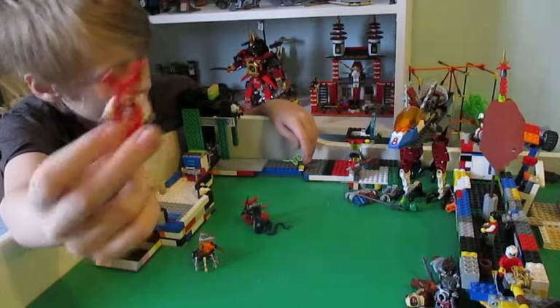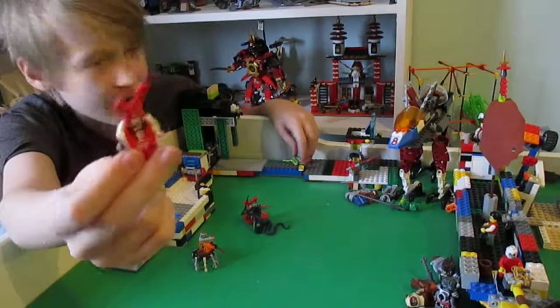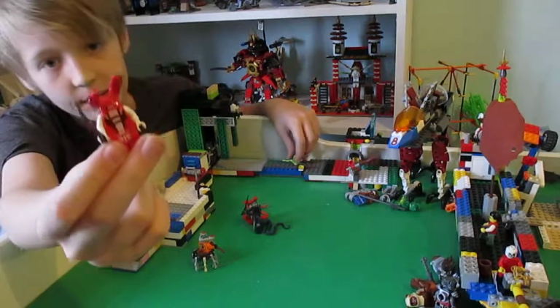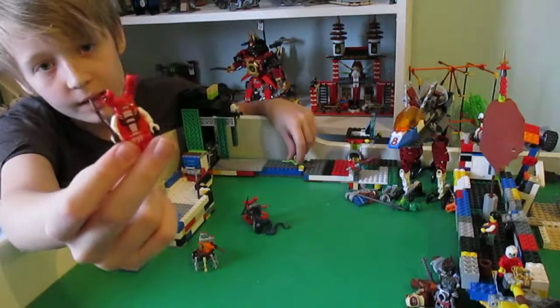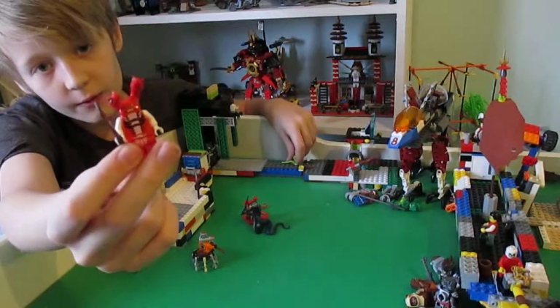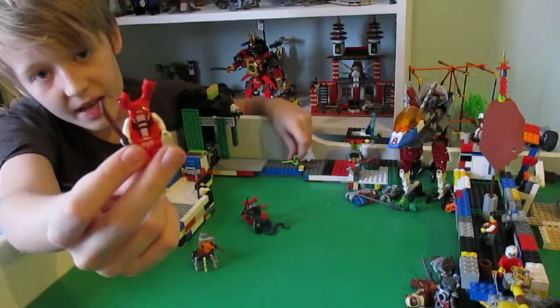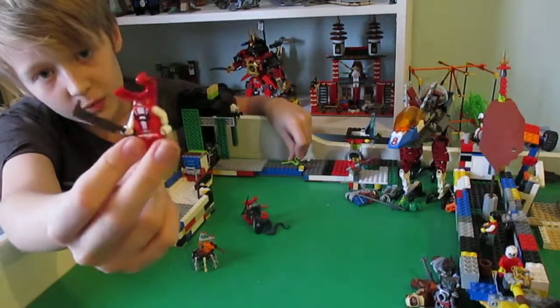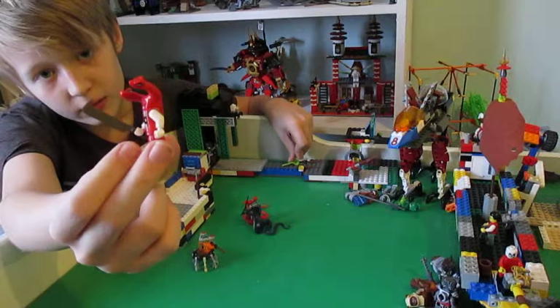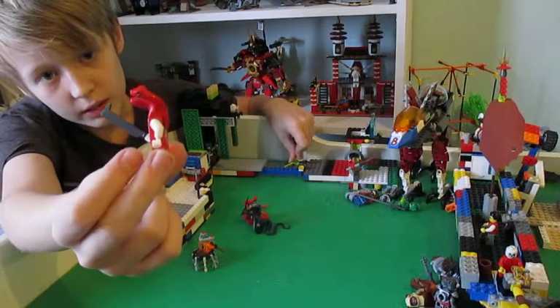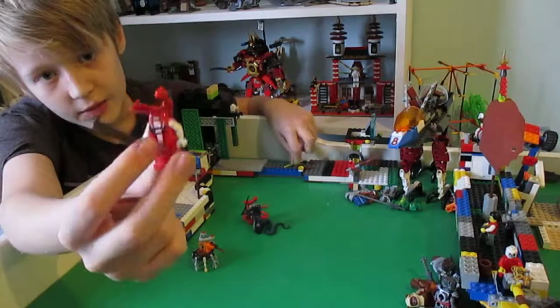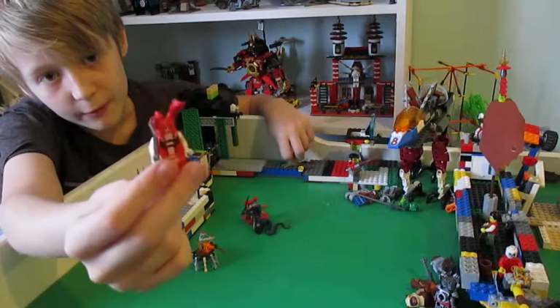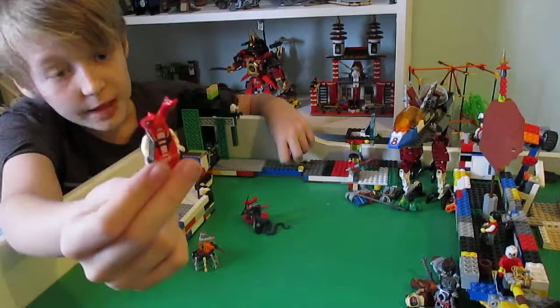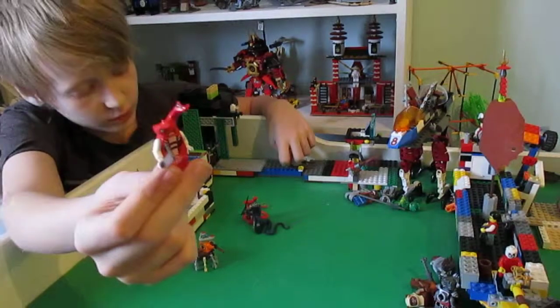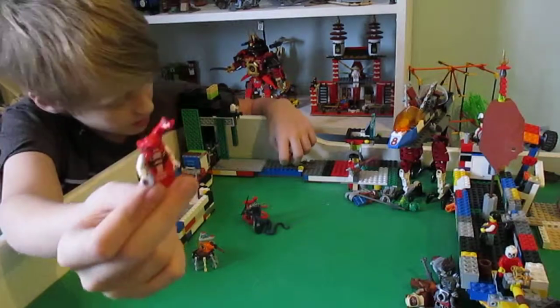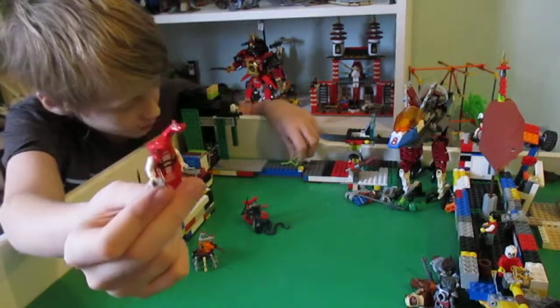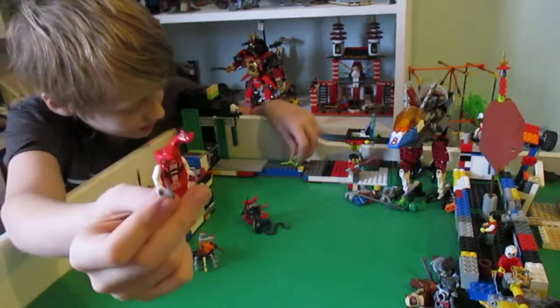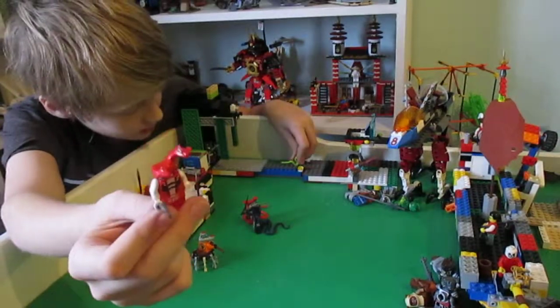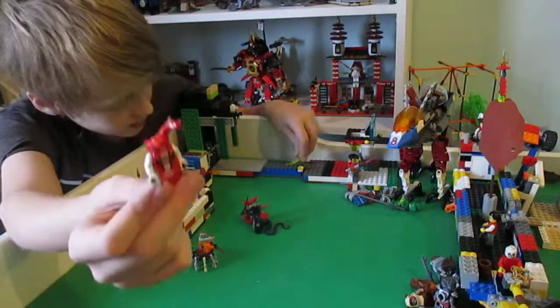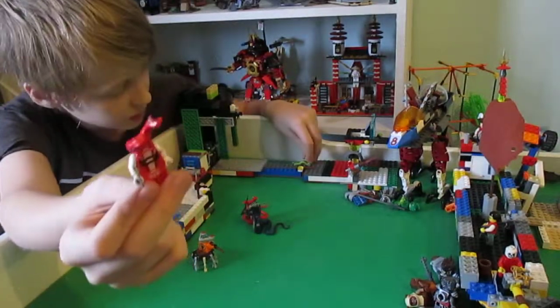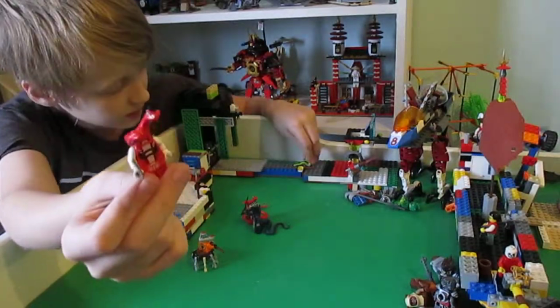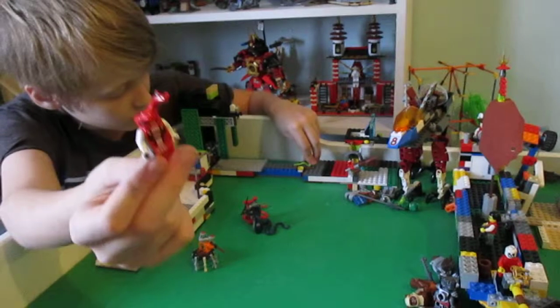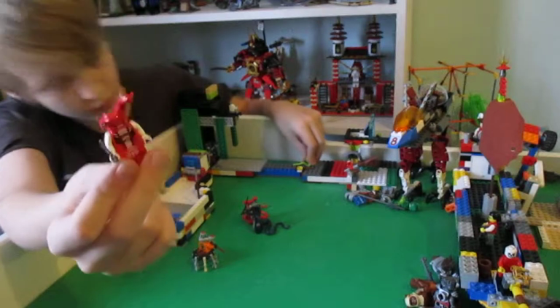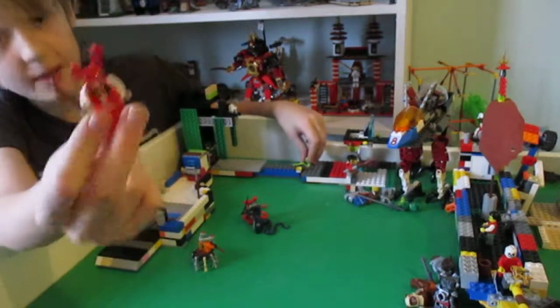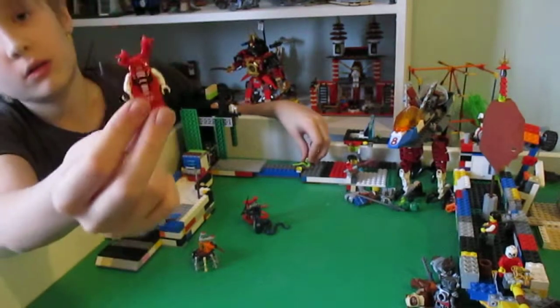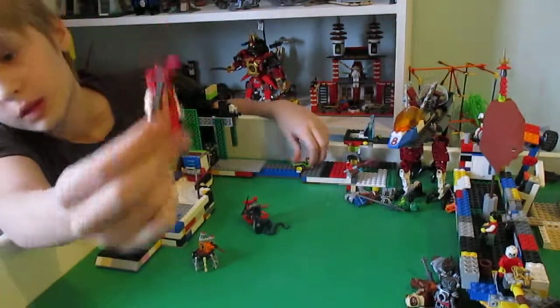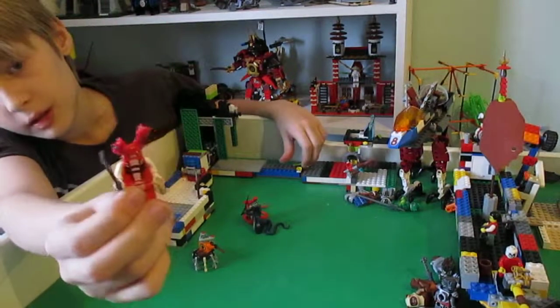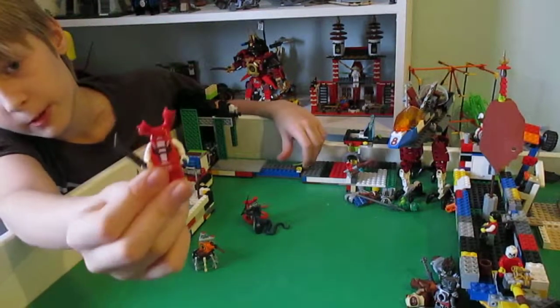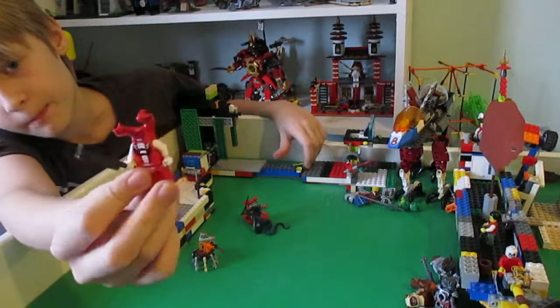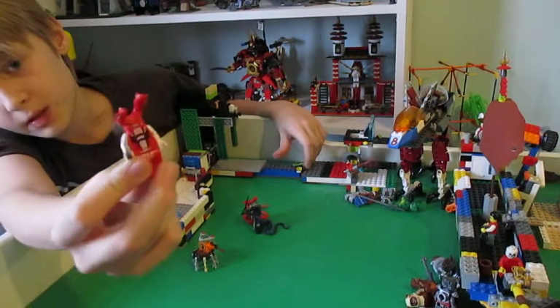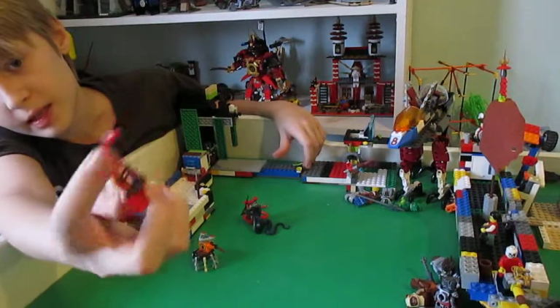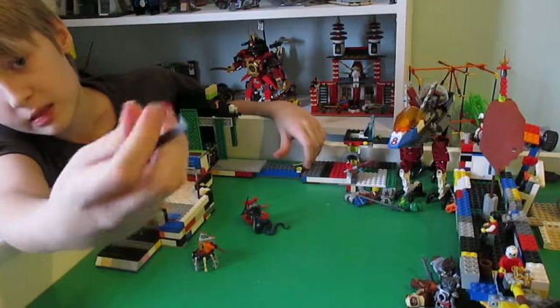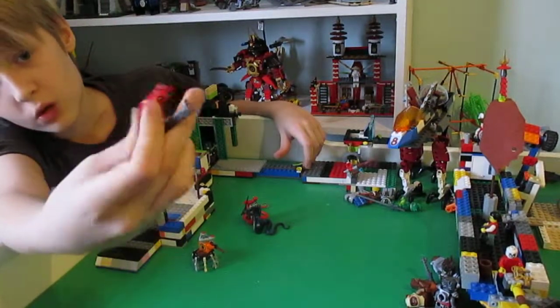Then here we have the Fang One. I got this from my friend - I don't know where you can get this, but I think you get it in the one with the wrecking ball. He has two heads and a sword.